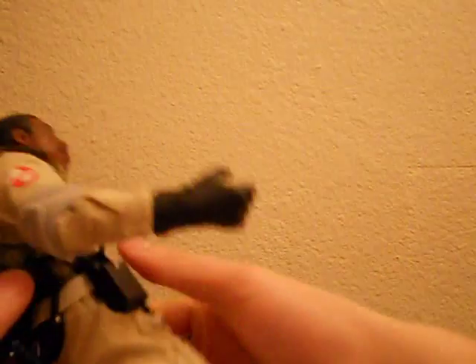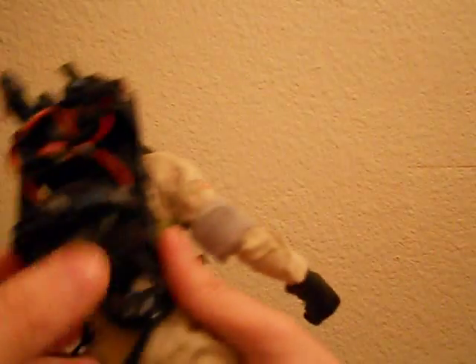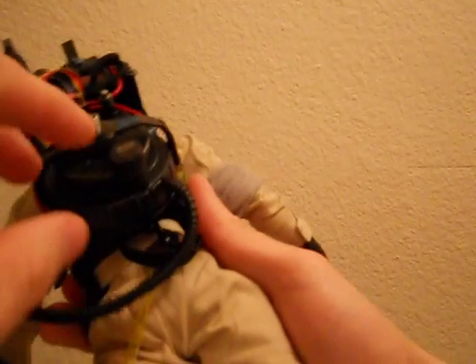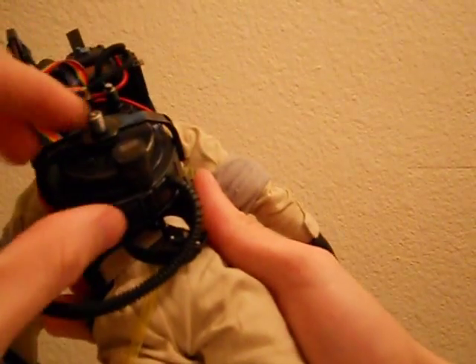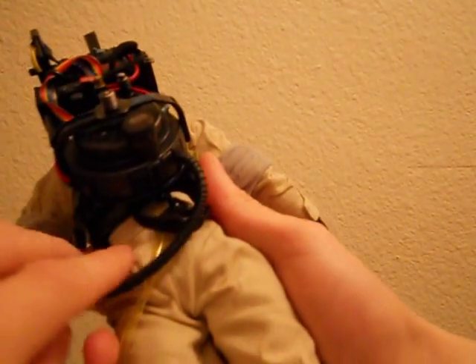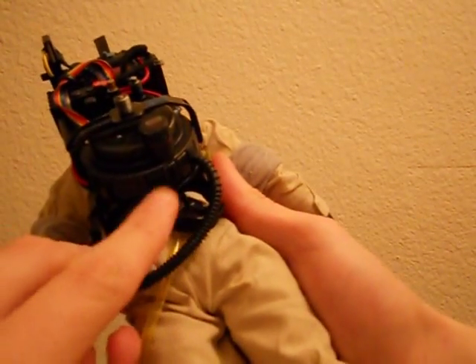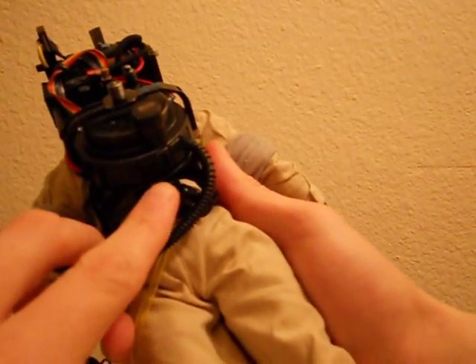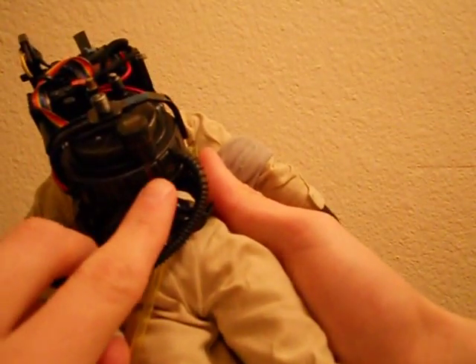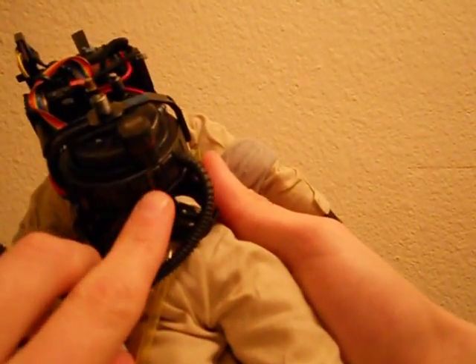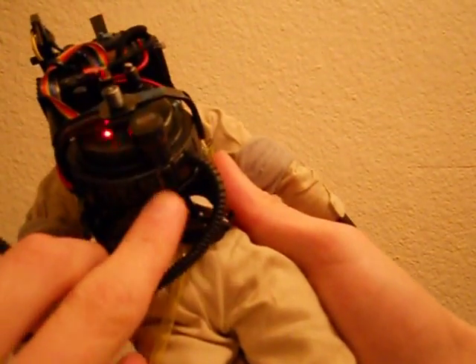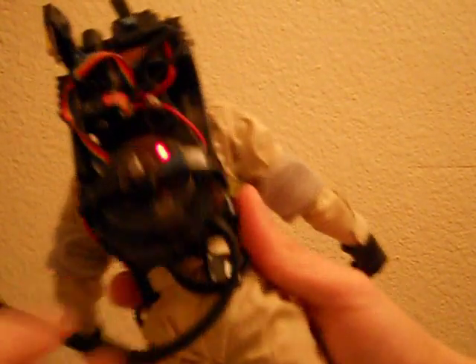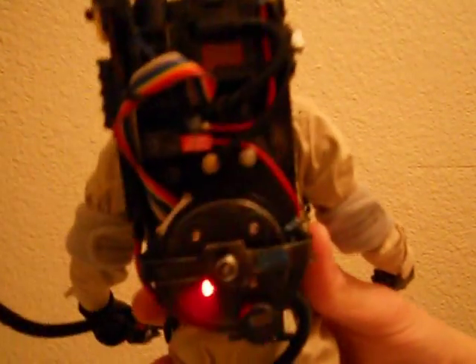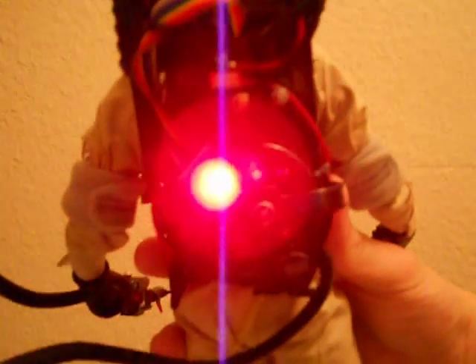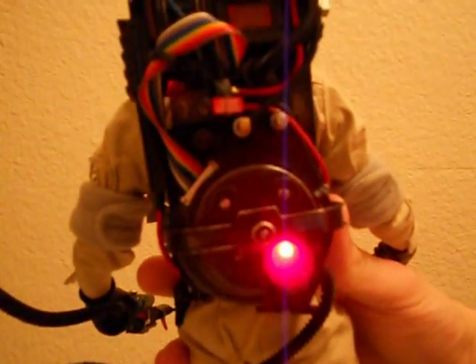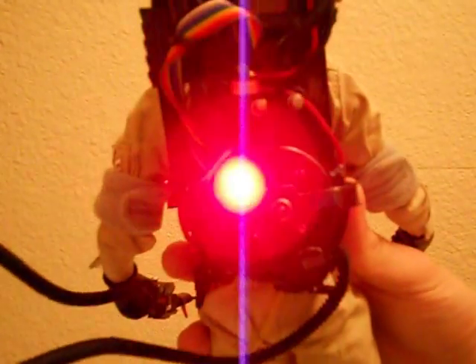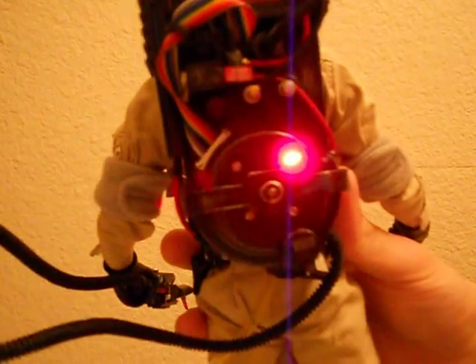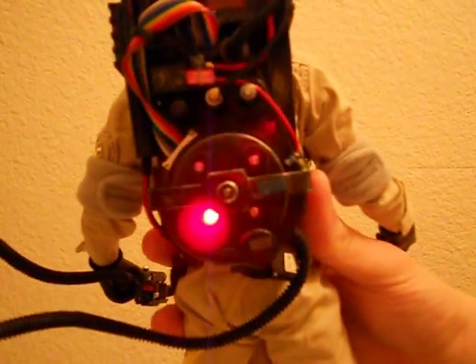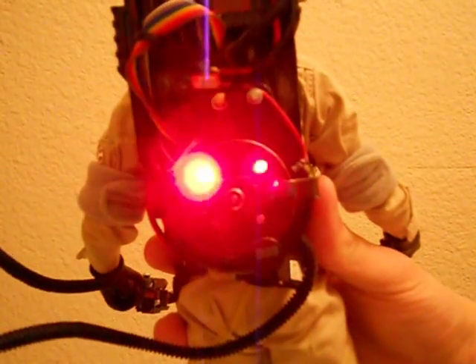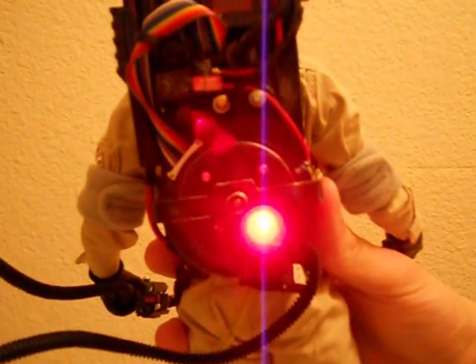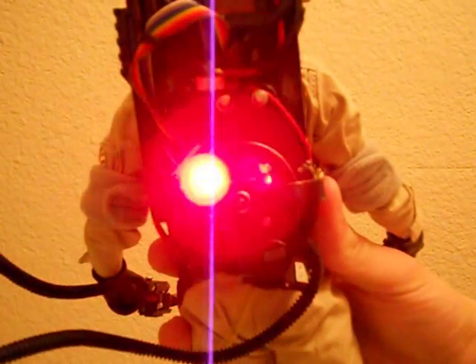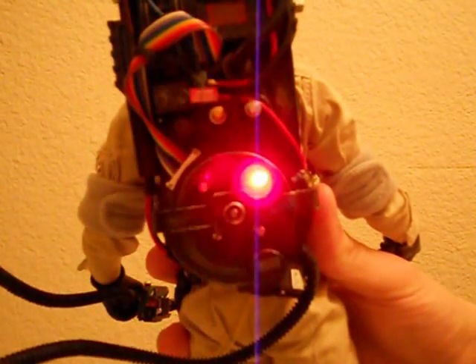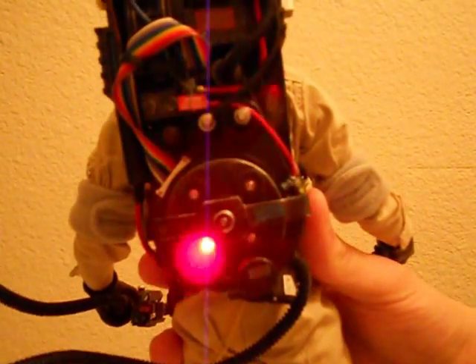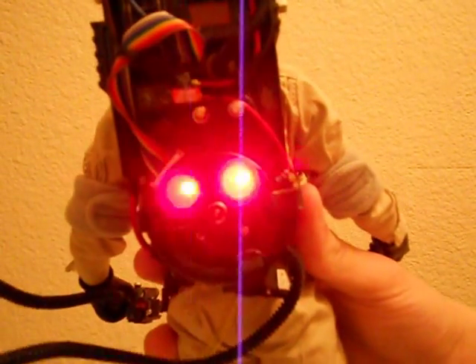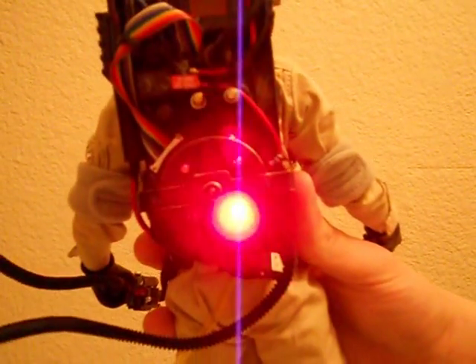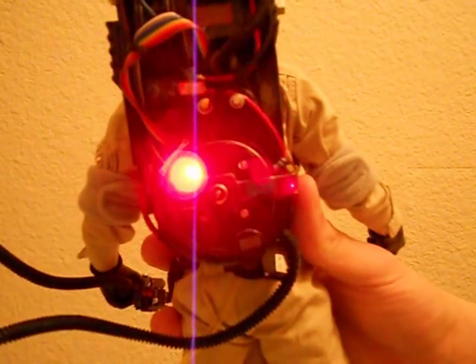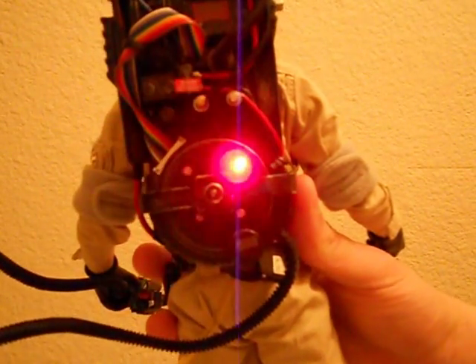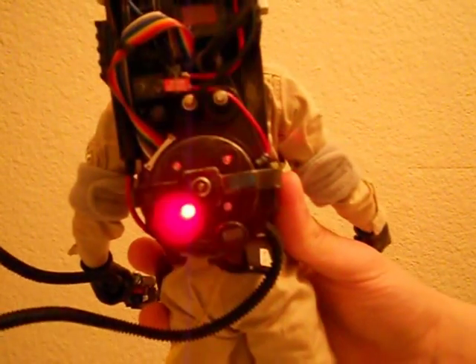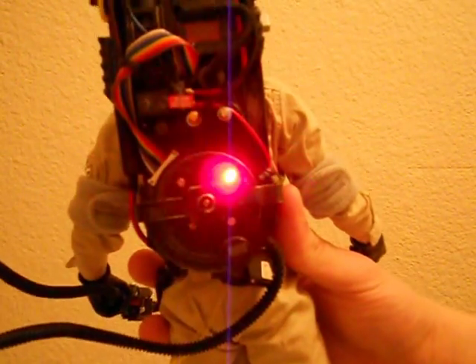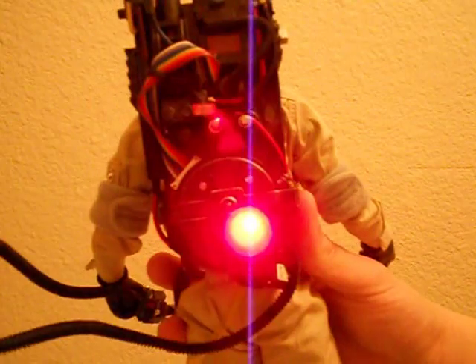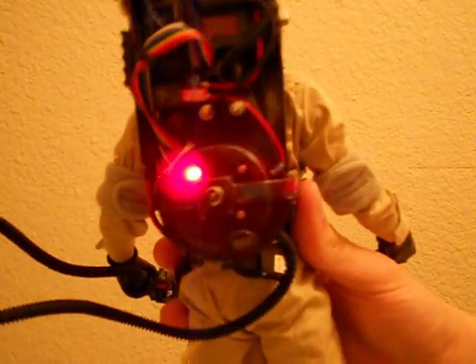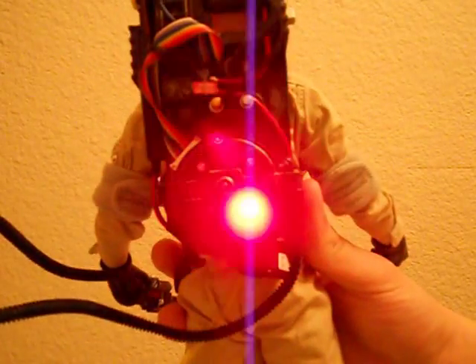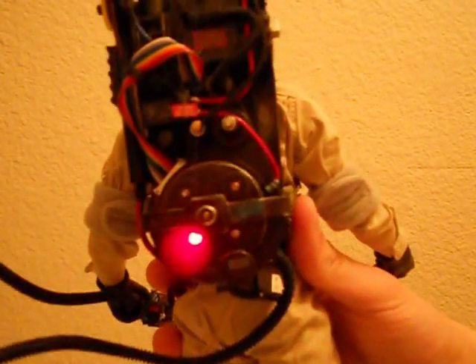I forgot to show this: there's a button to turn on the proton pack right there. Those are red lights, but they show up as pink and purple on everyone's camera so far — mine included. It's cool though; it stays on for a couple seconds.